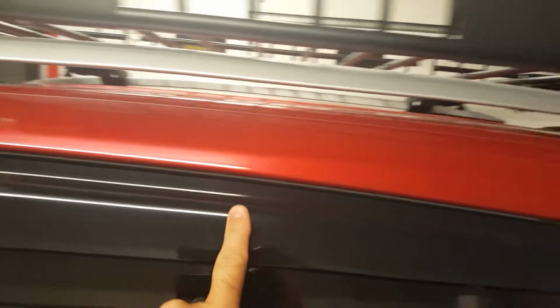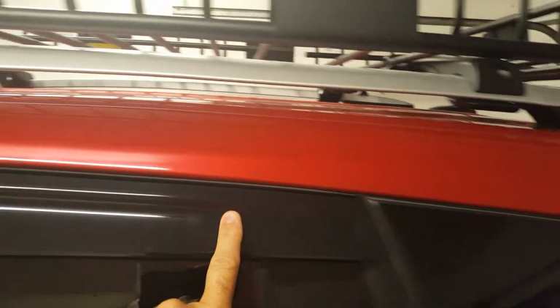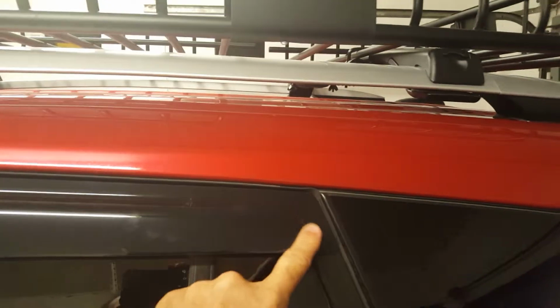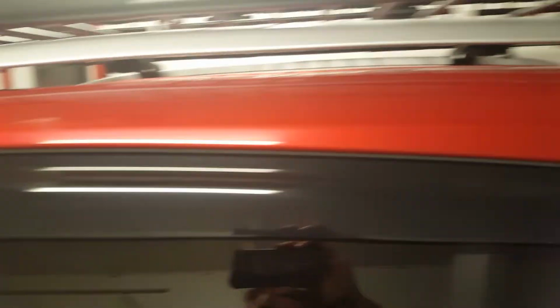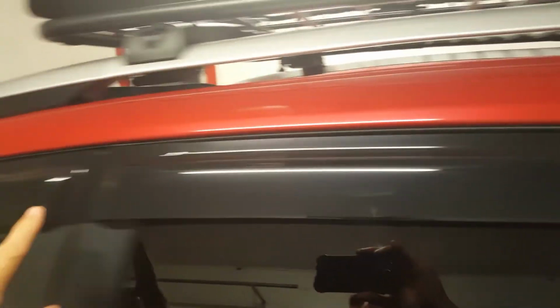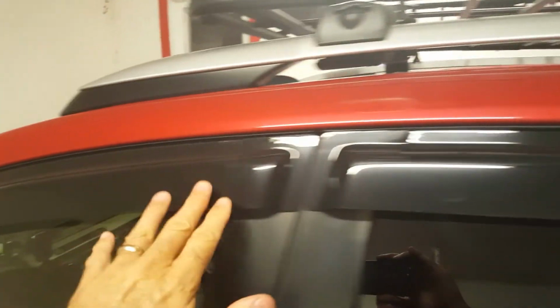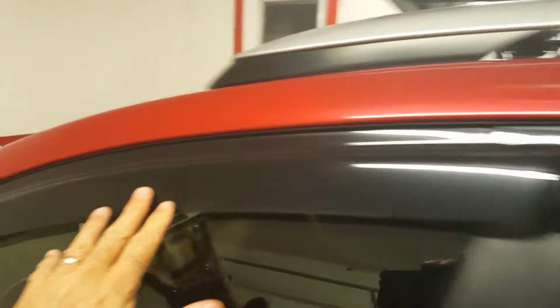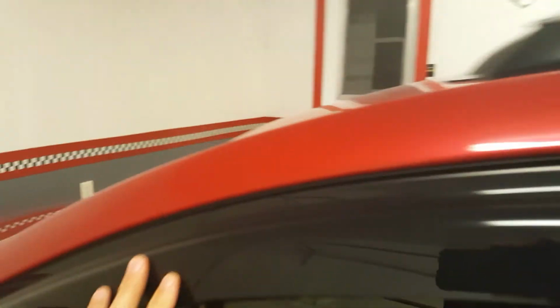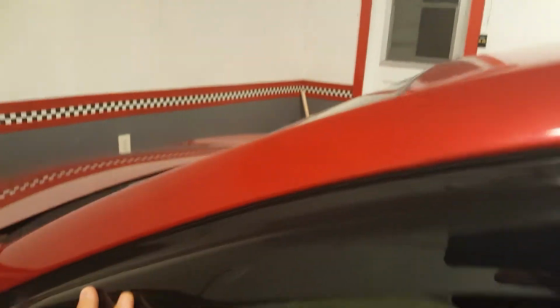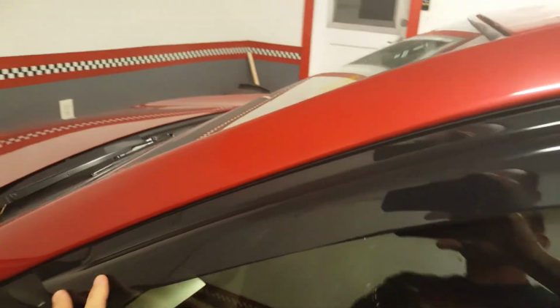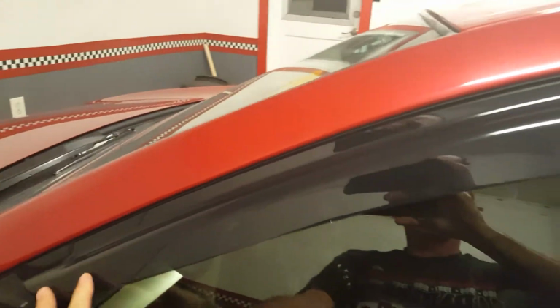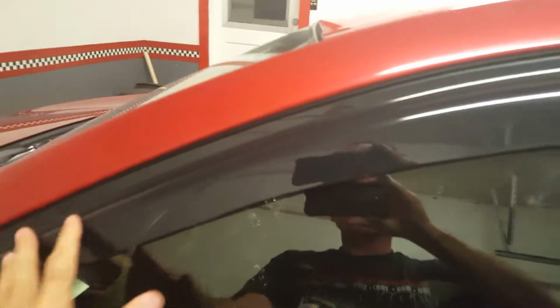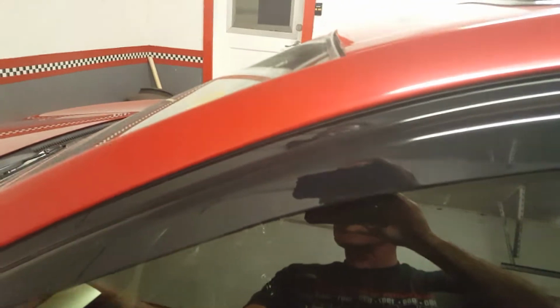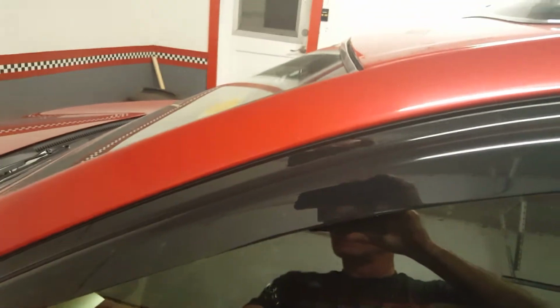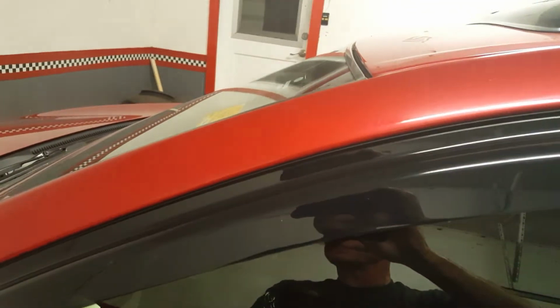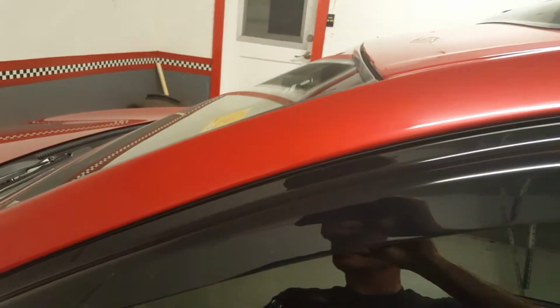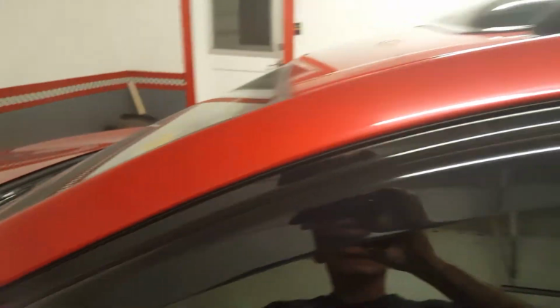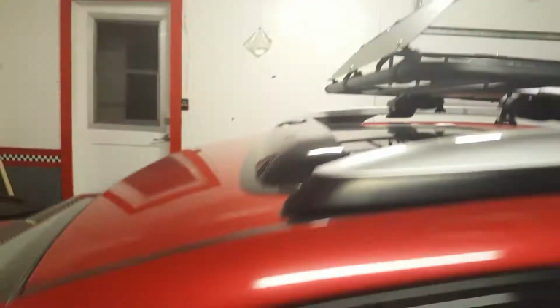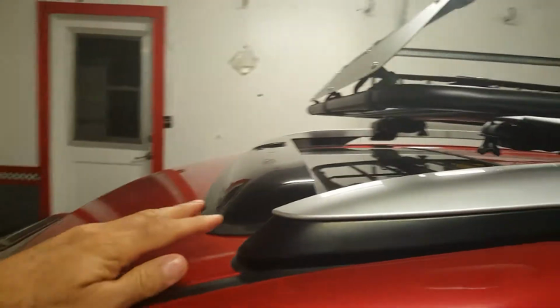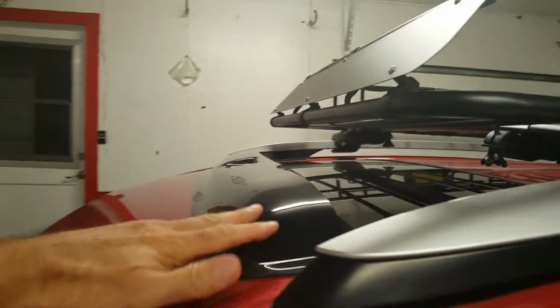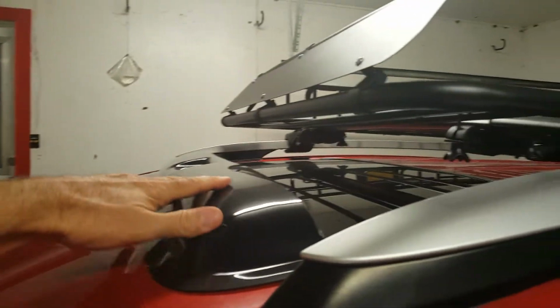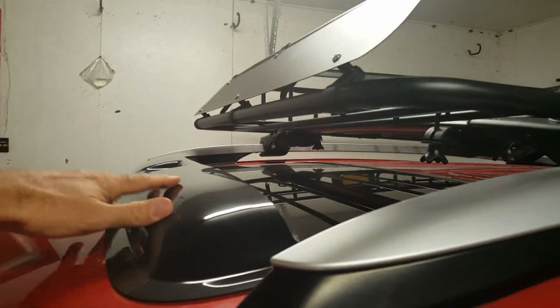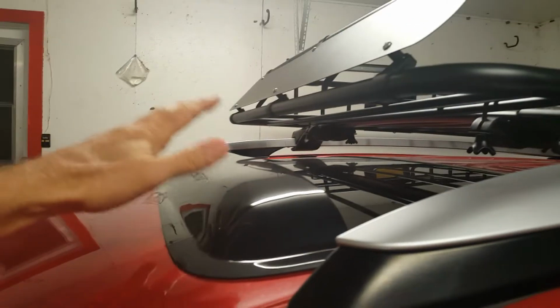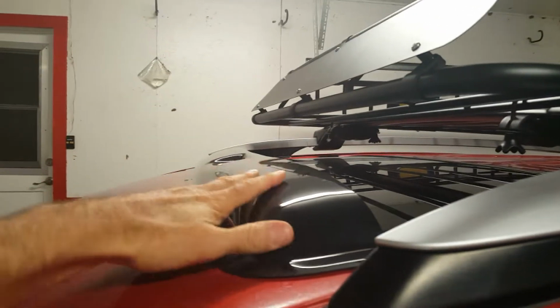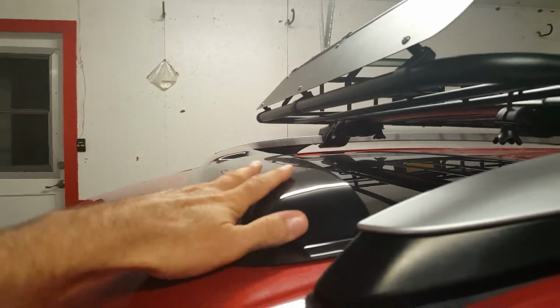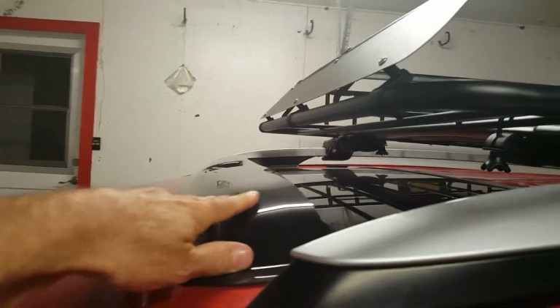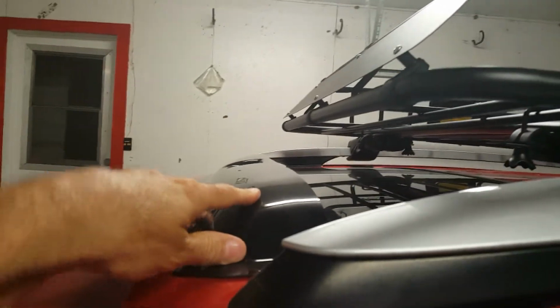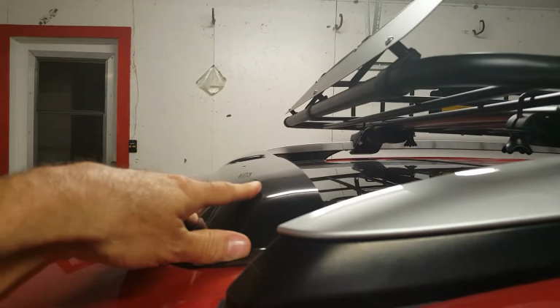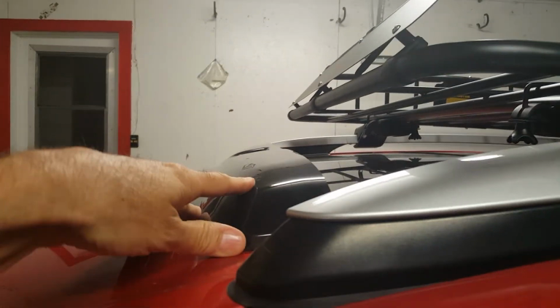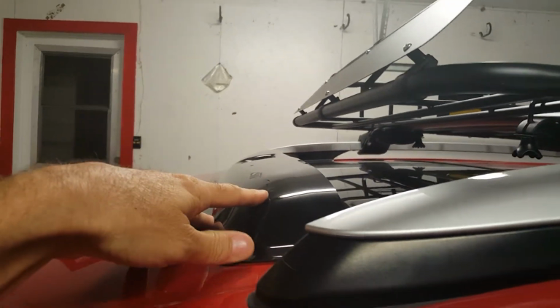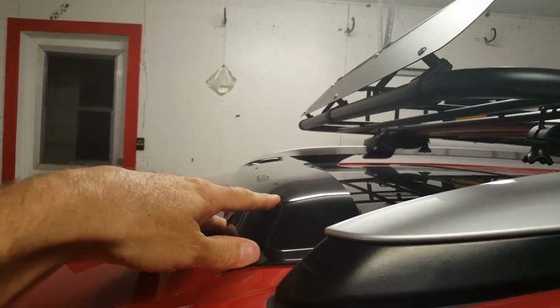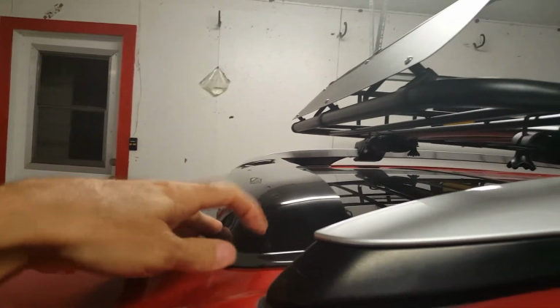You can buy them and this one comes with both sides, and it also comes with the sunroof visor. This one was pretty tough to get on here straight and correct.